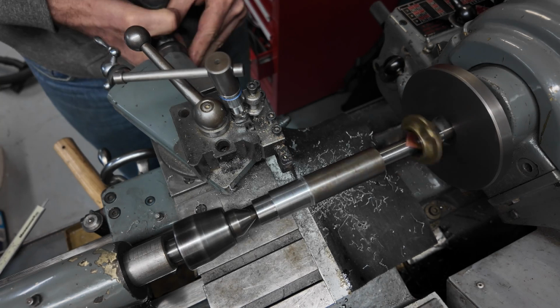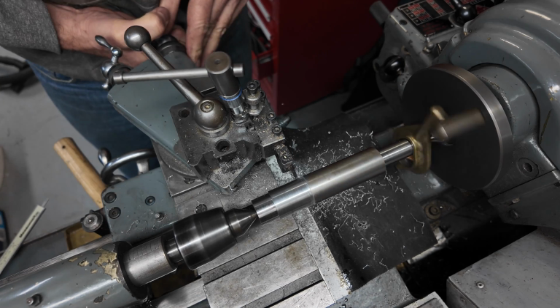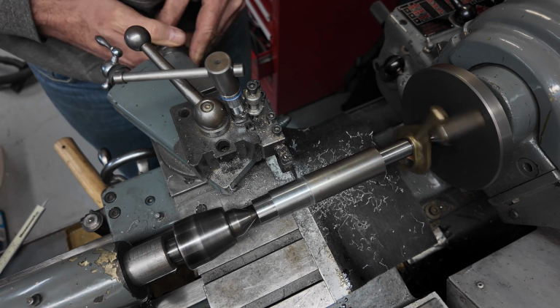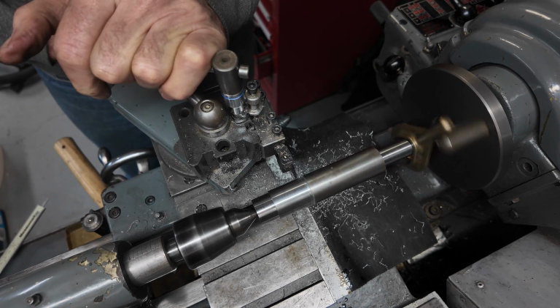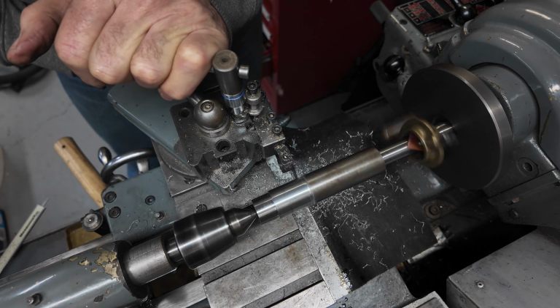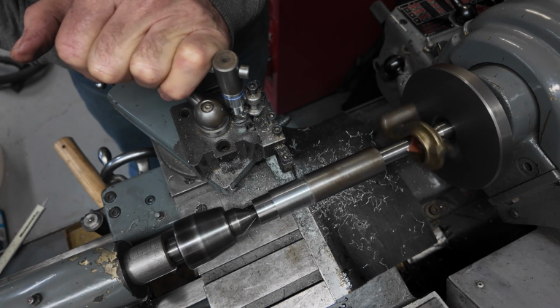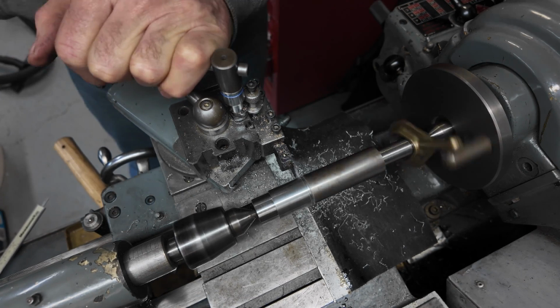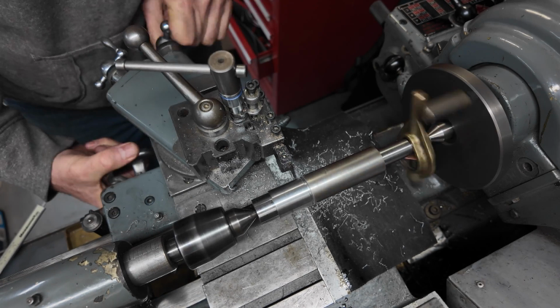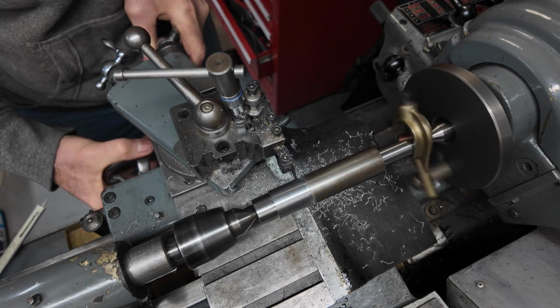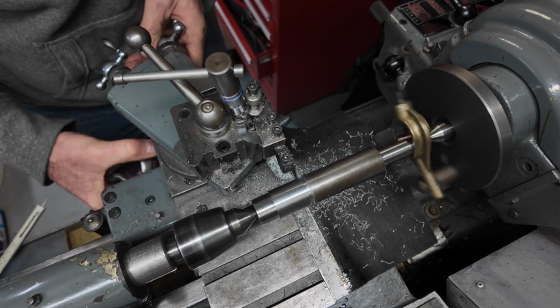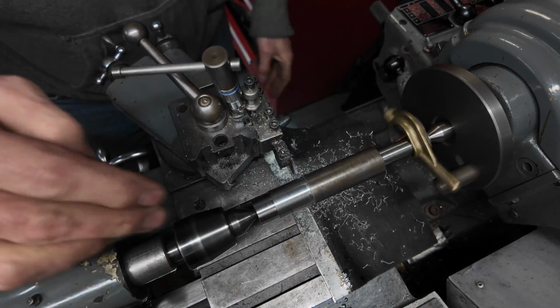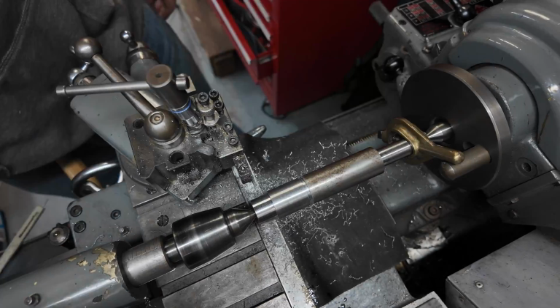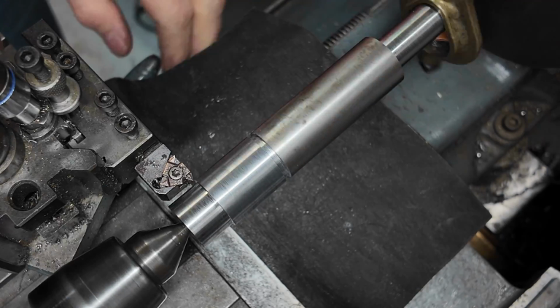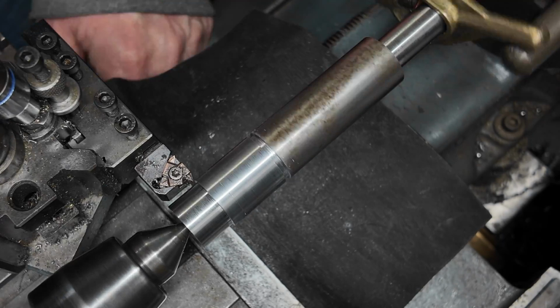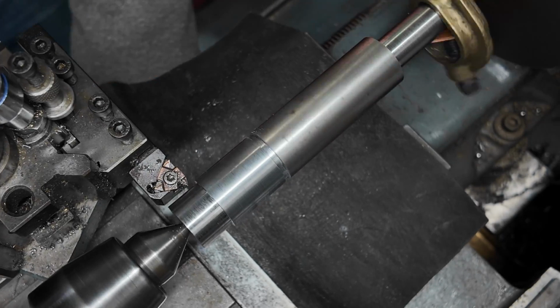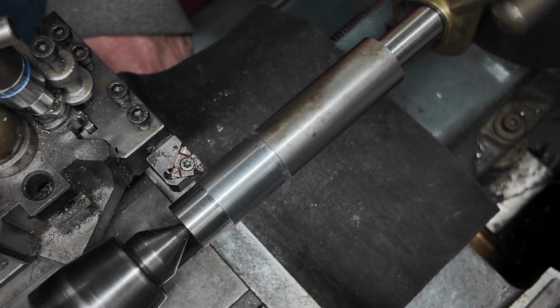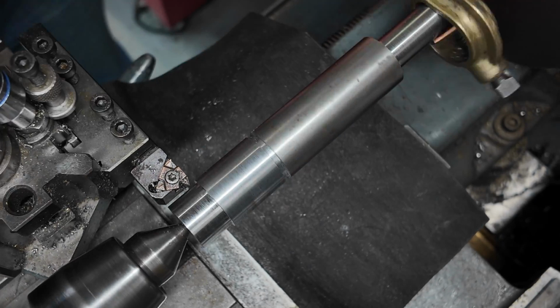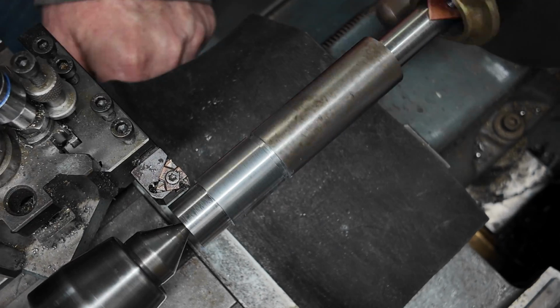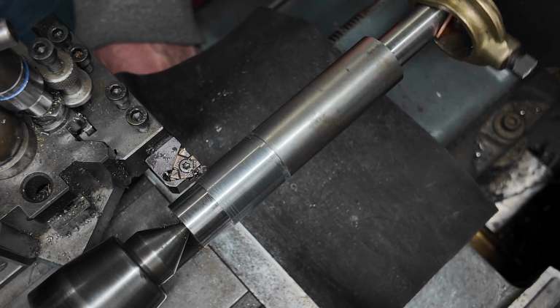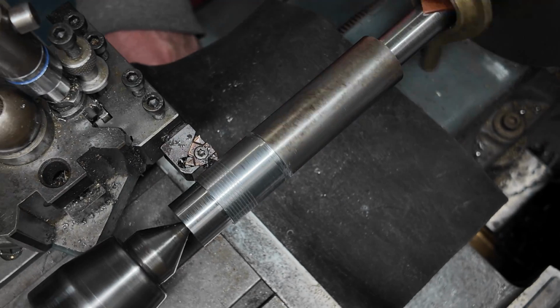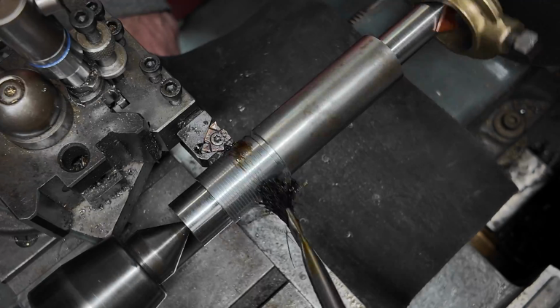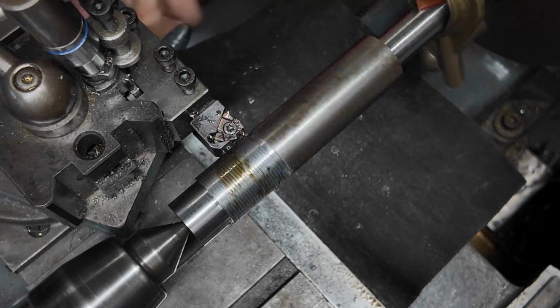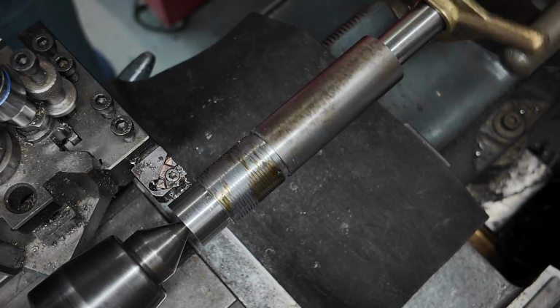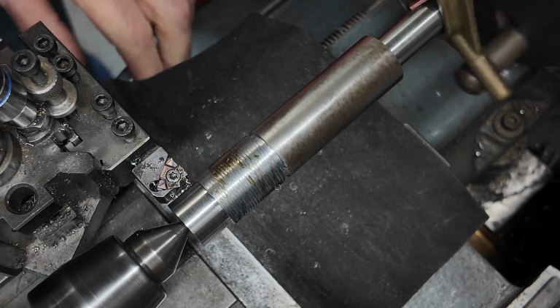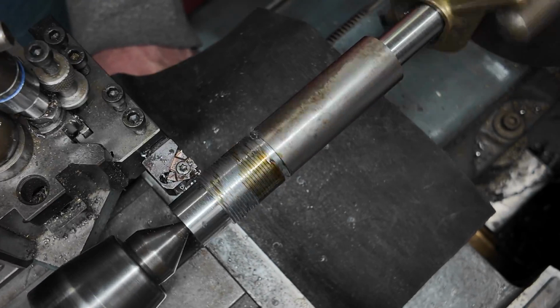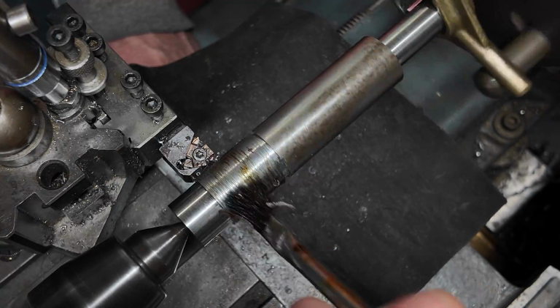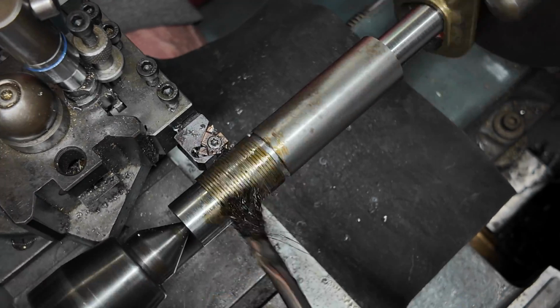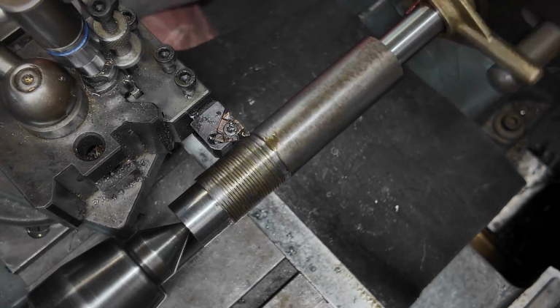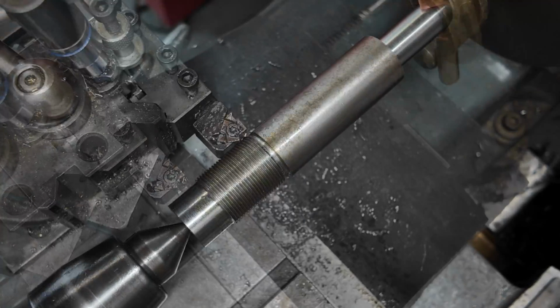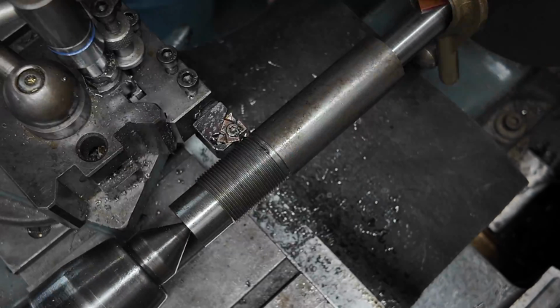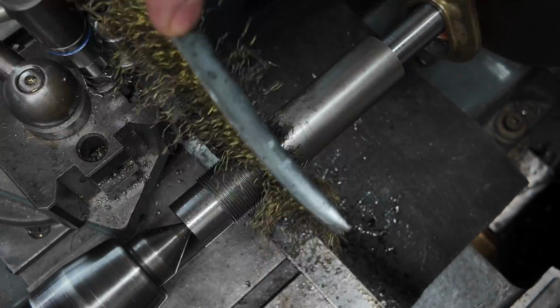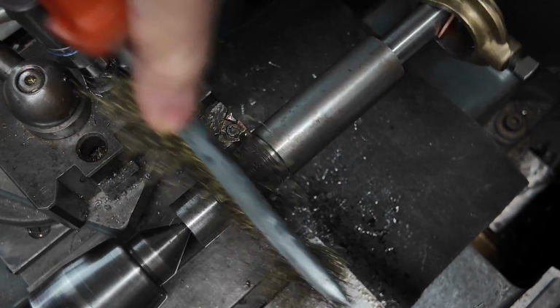At the end of each thread we also add a small relief so that when we're cutting our threads the thread cutting tool has somewhere to stop. I'm brushing on some lubricant called Rocol, which helps to produce a nicer surface finish.